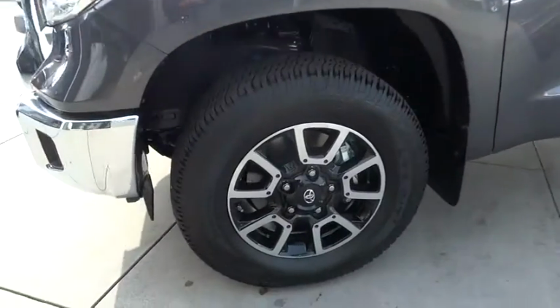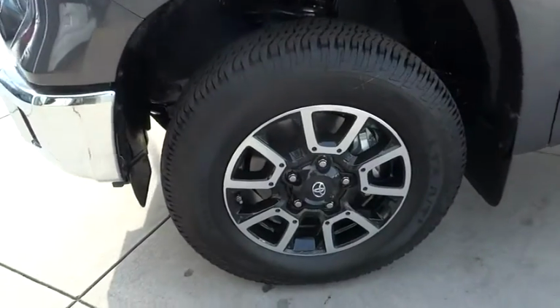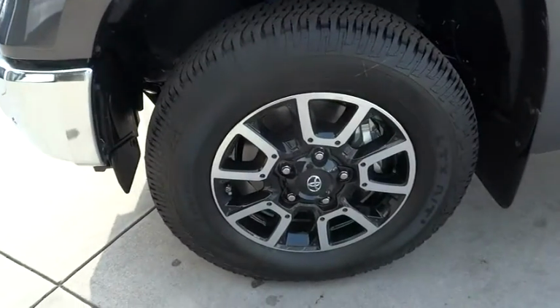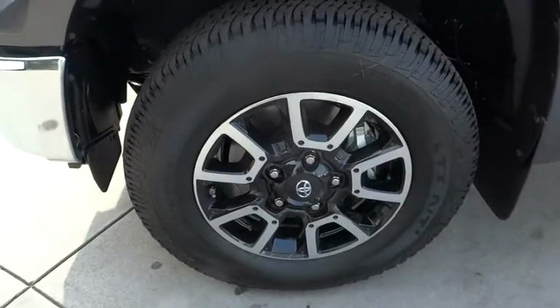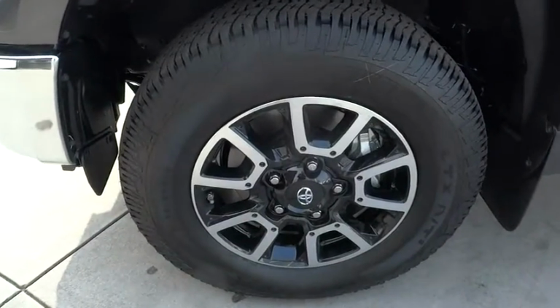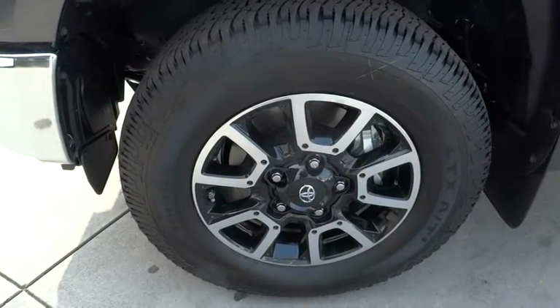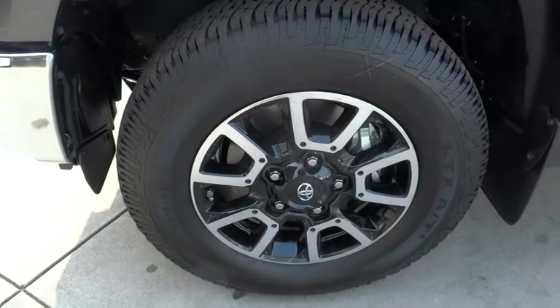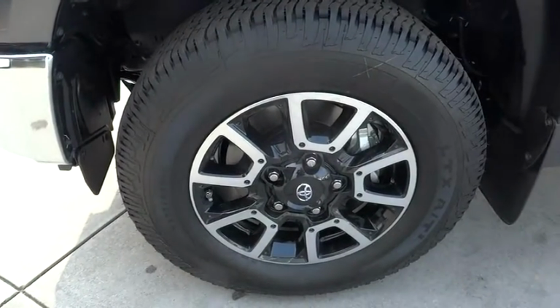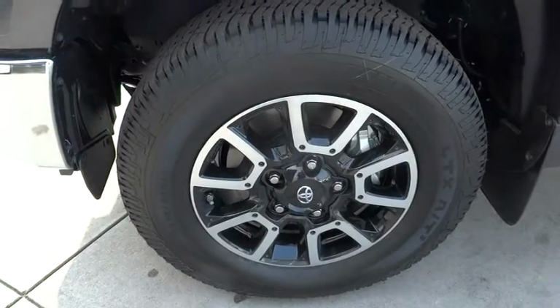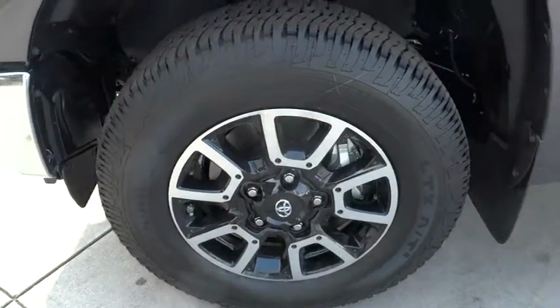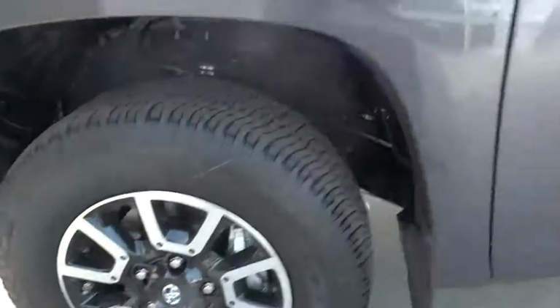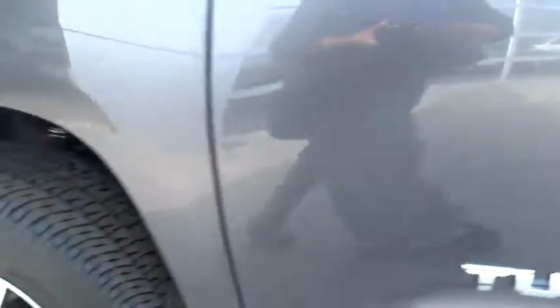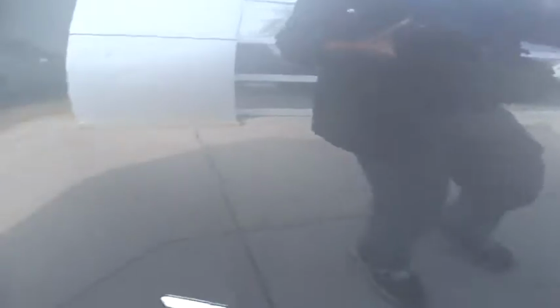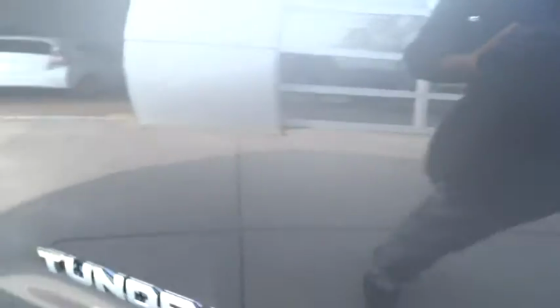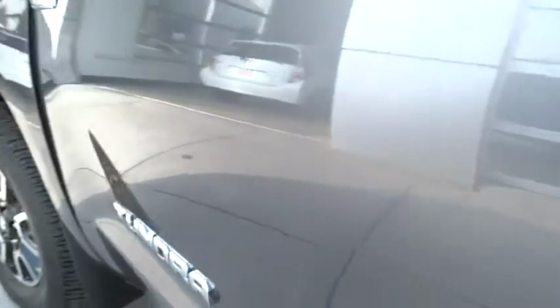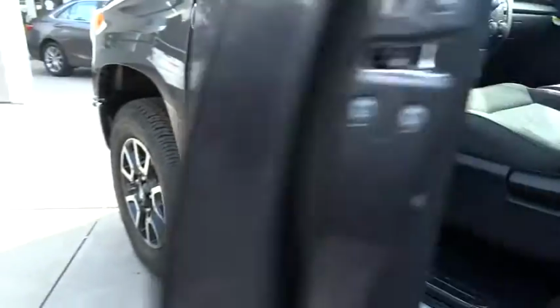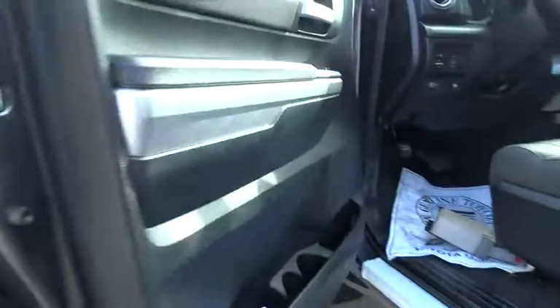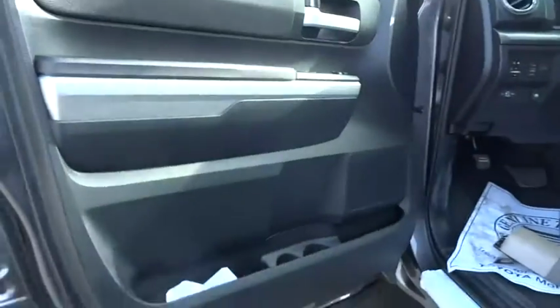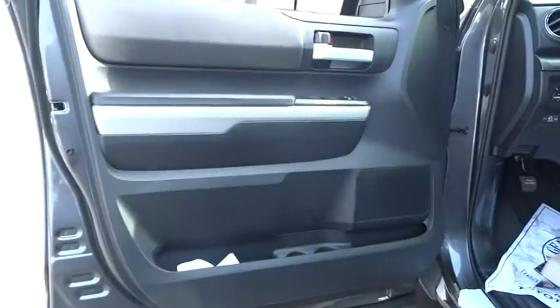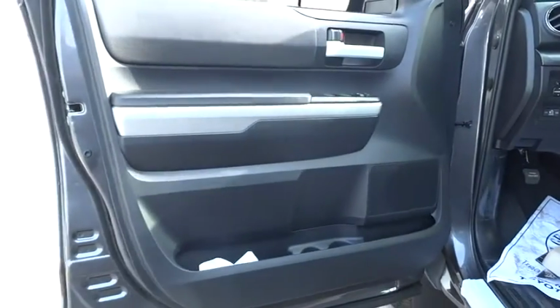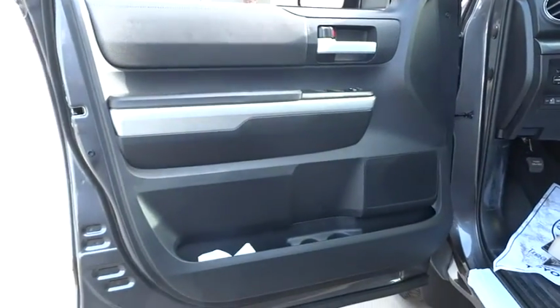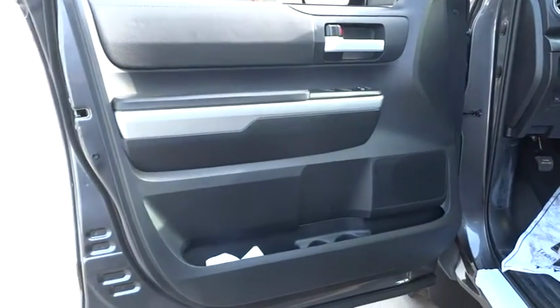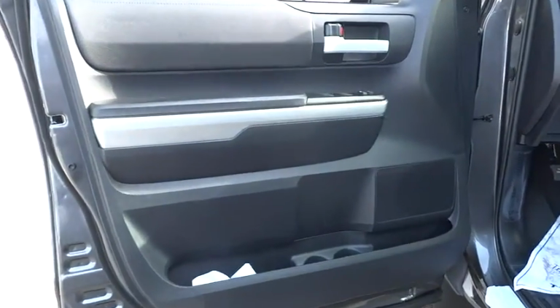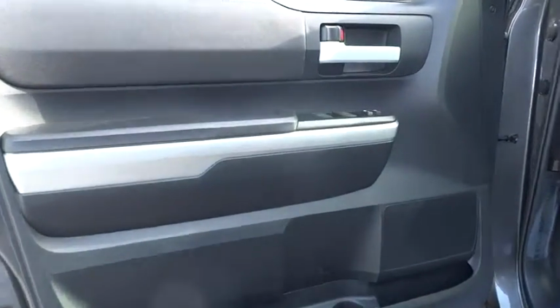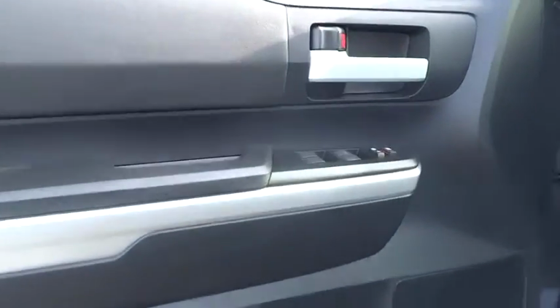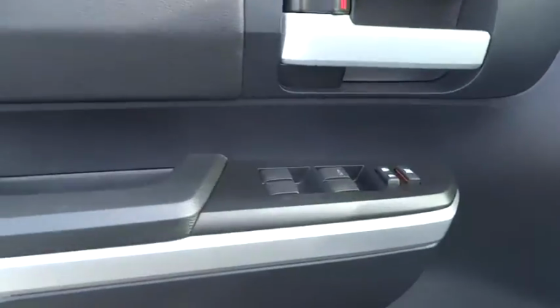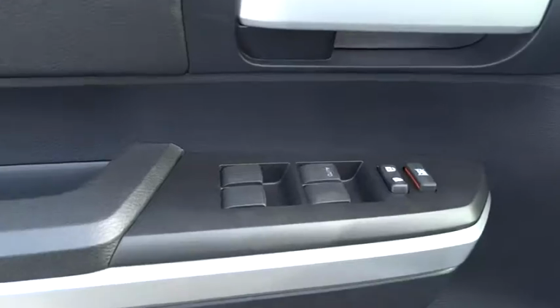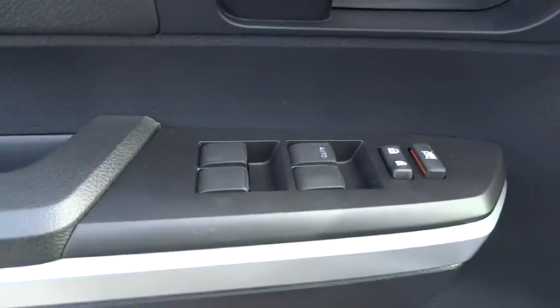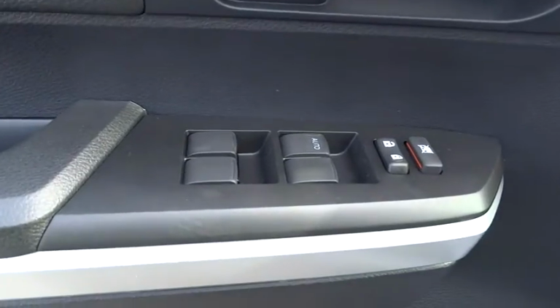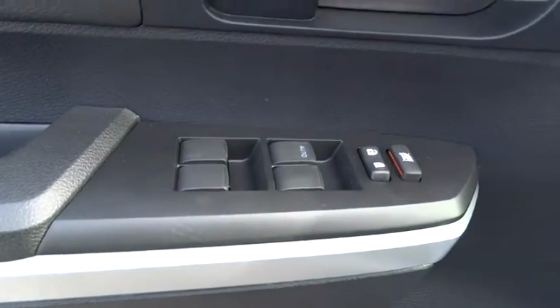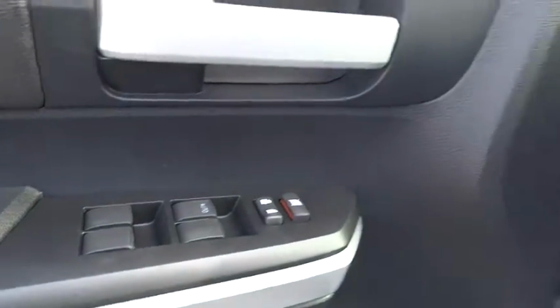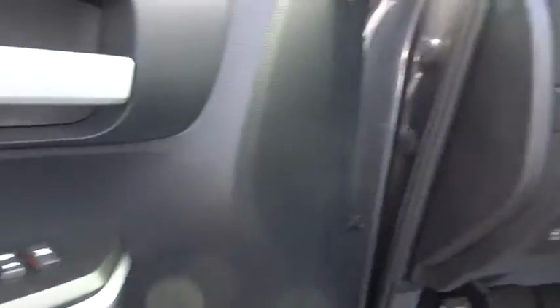With a towing capacity of up to 10,000 plus pounds and a payload capacity of over 2,000 pounds, the Tundra is the perfect mix of power and efficiency and is priced below $45,000.